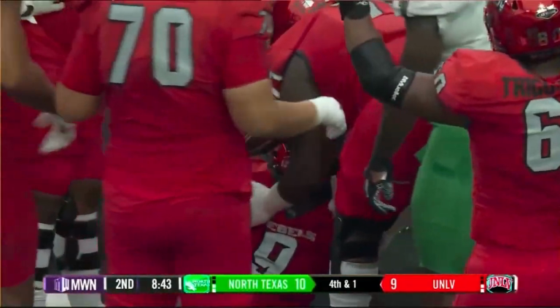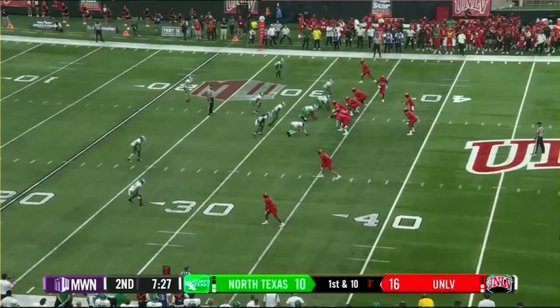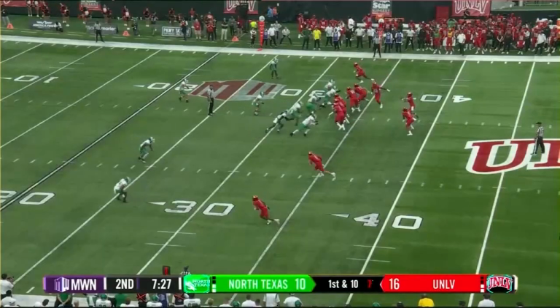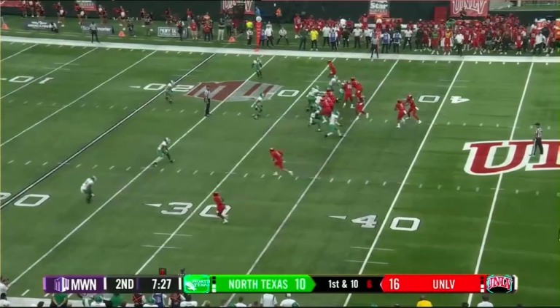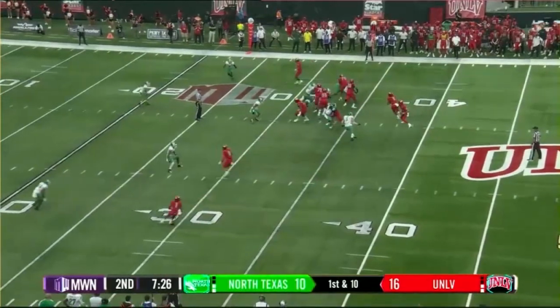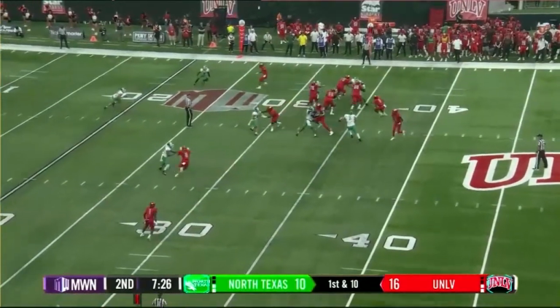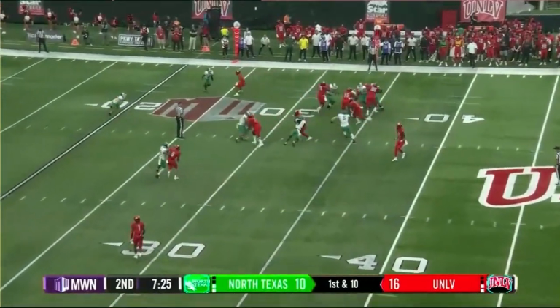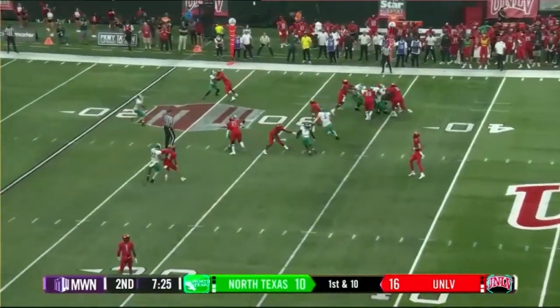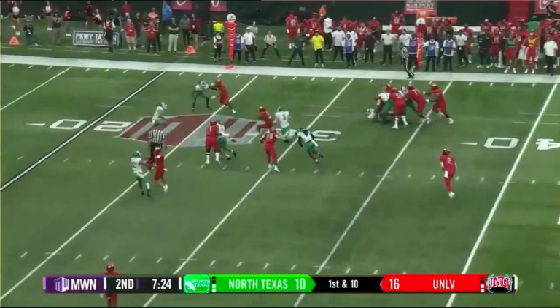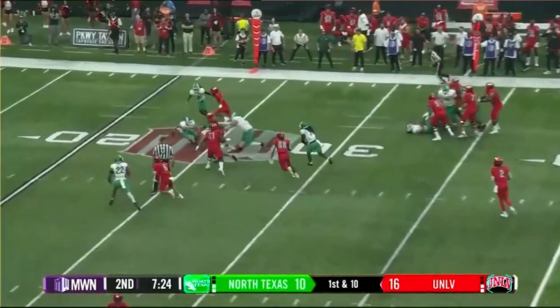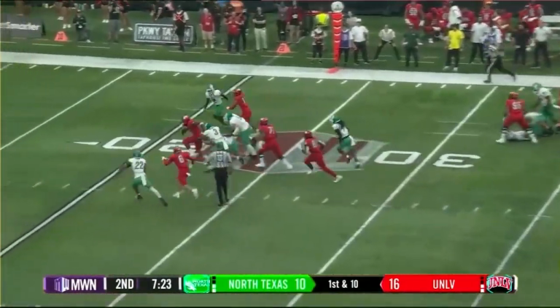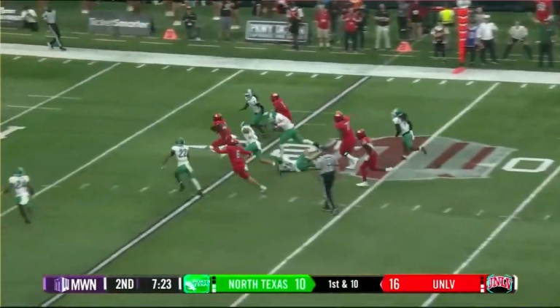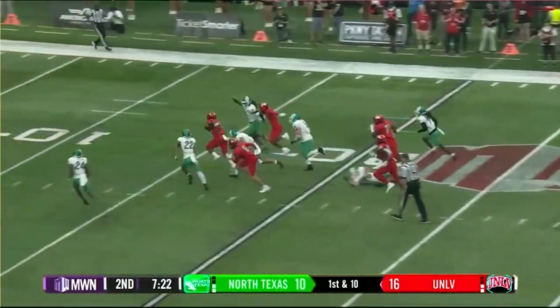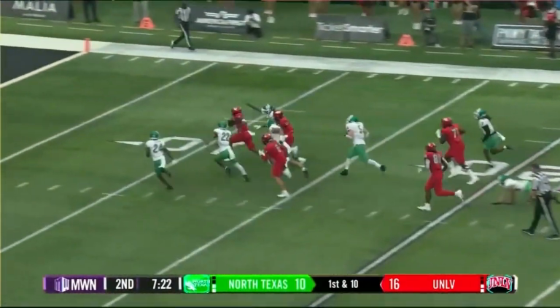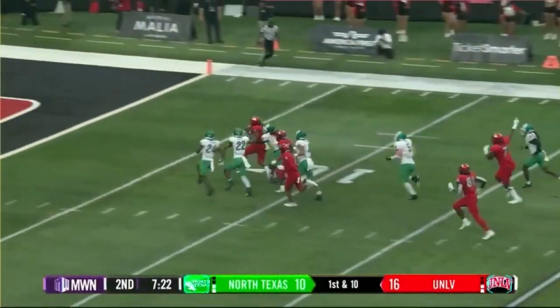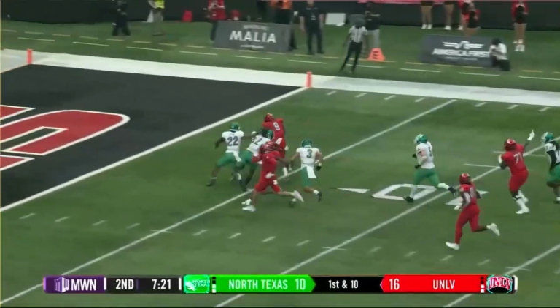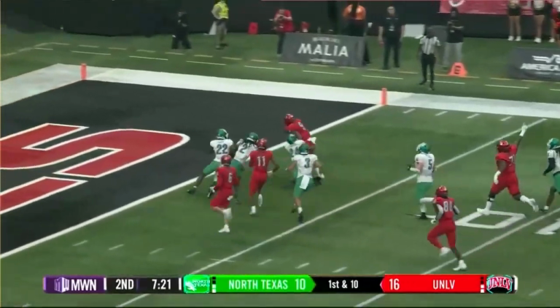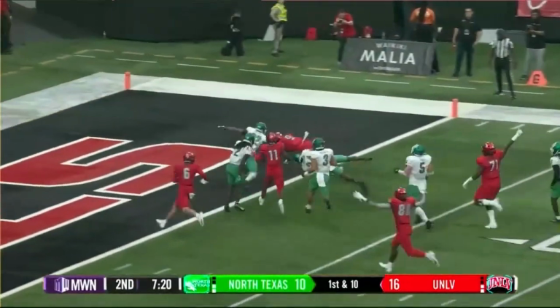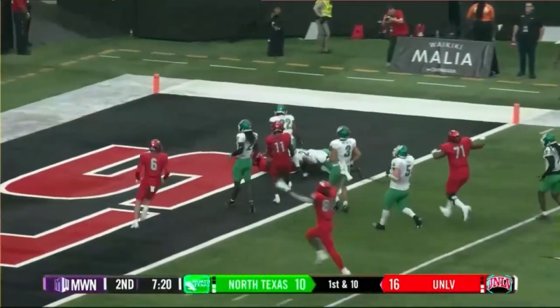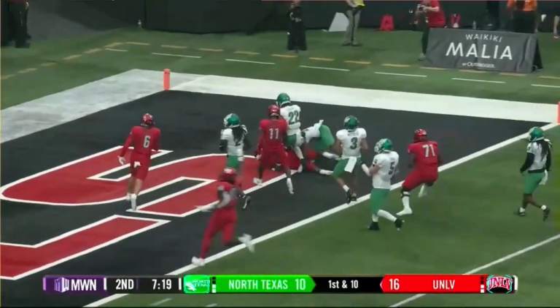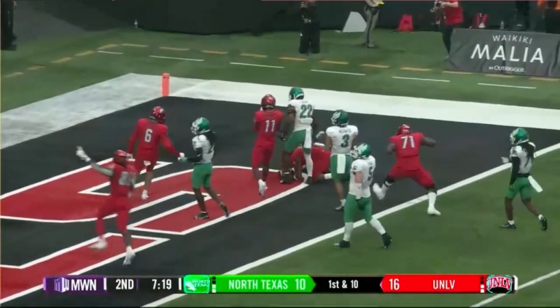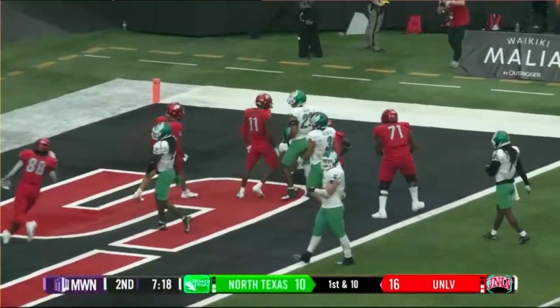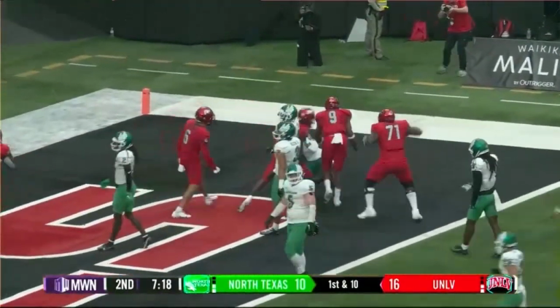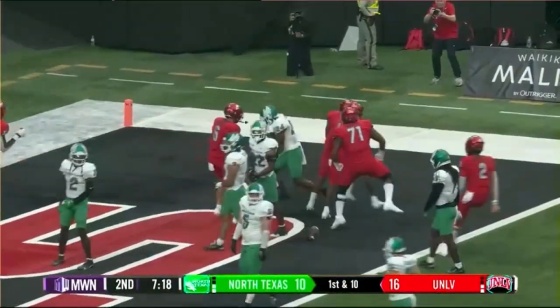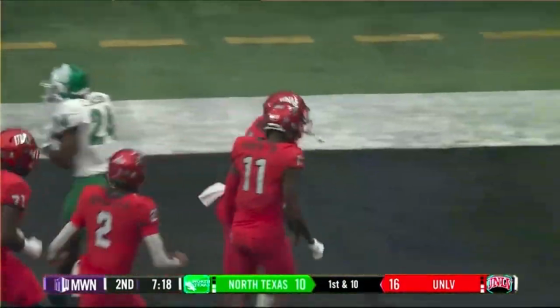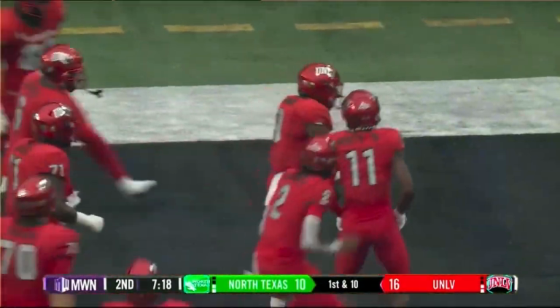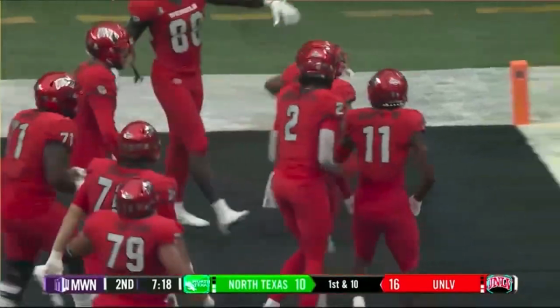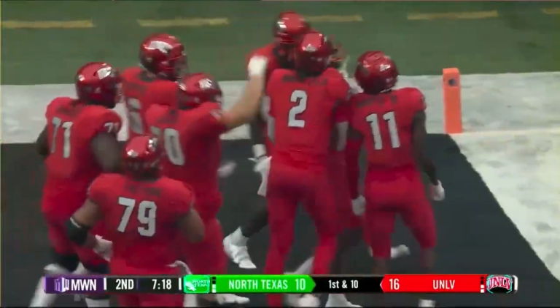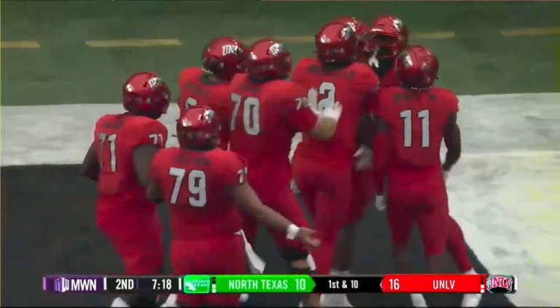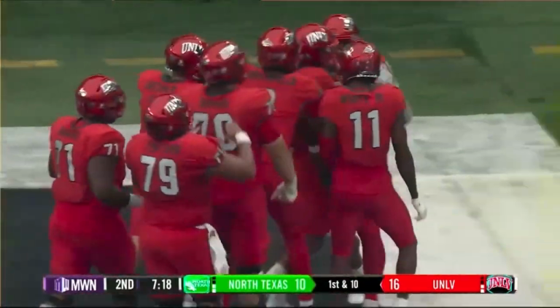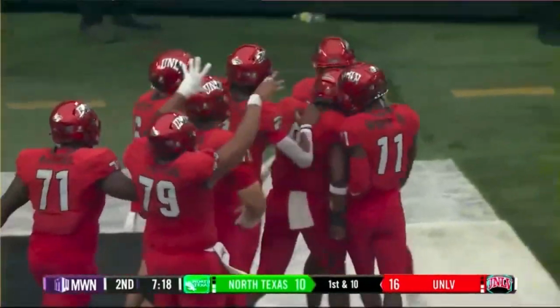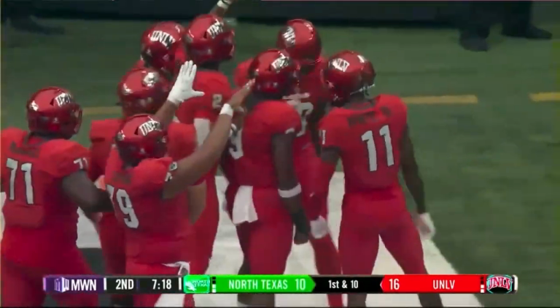Brumfield with the give to Robins. Puts a foot in the ground, cuts it back up the middle, inside the red zone — fighting for a touchdown, and he's in. Touchdown, UNLV. It's Aiden Robins again, his second of the day.